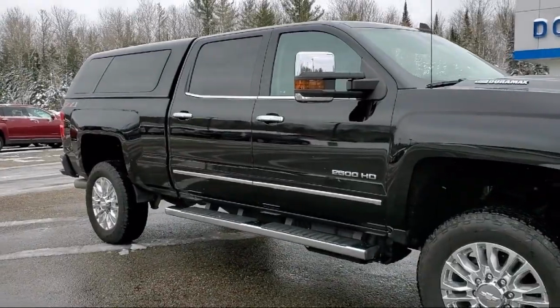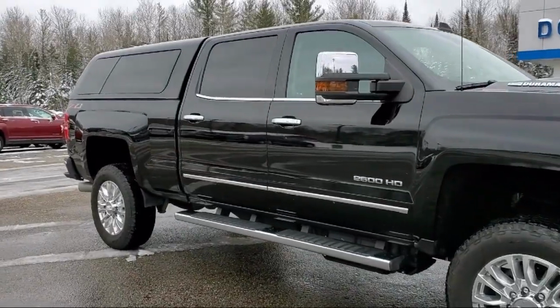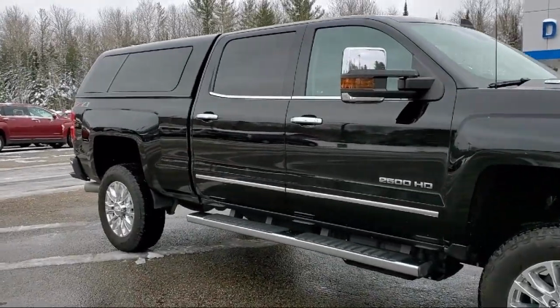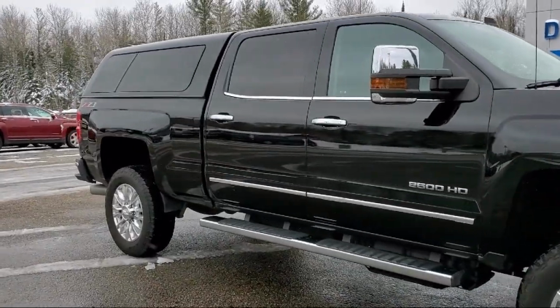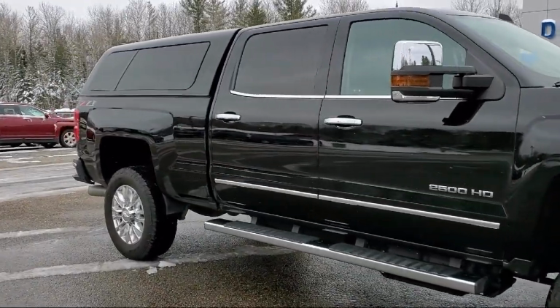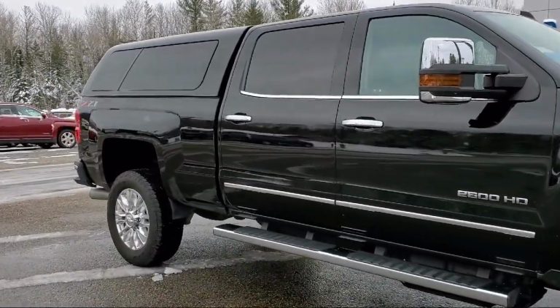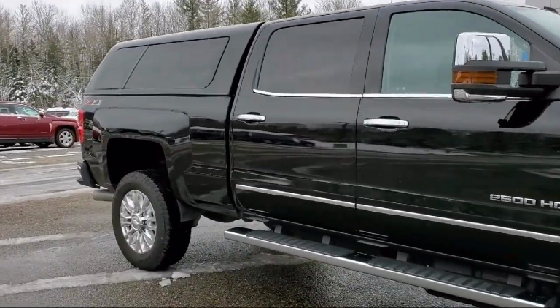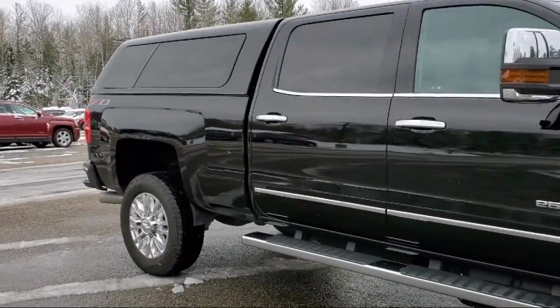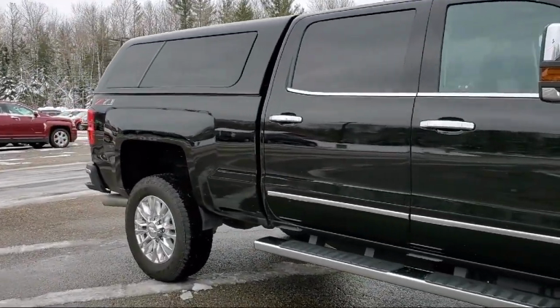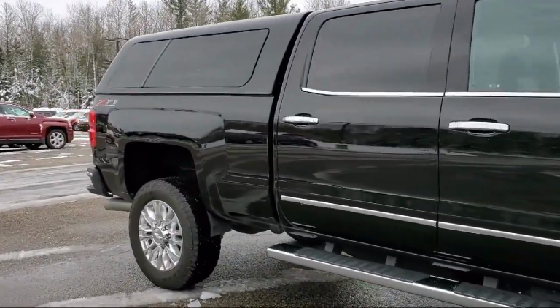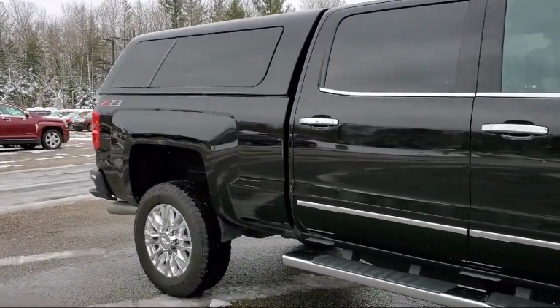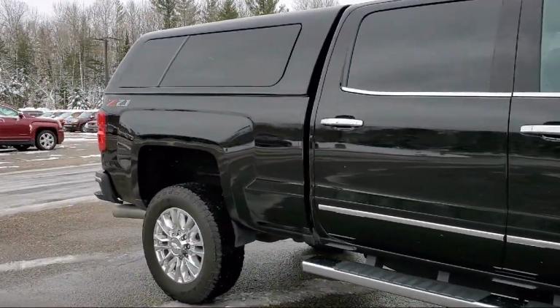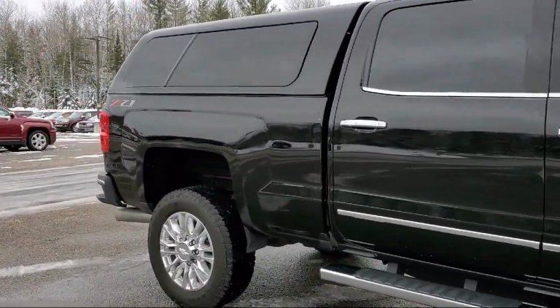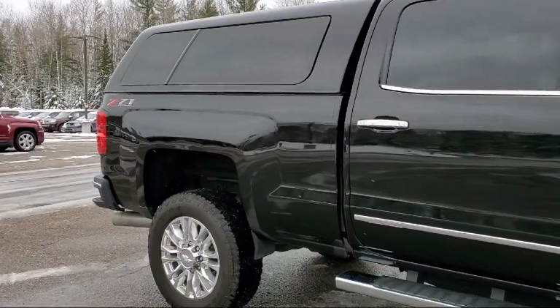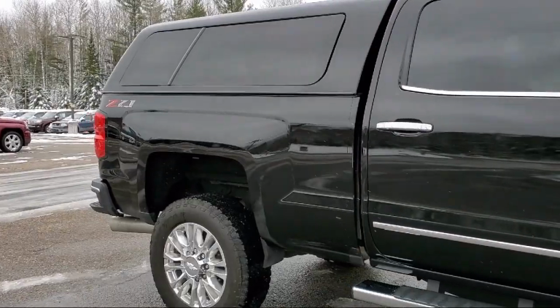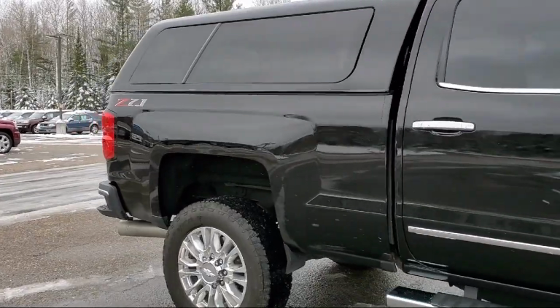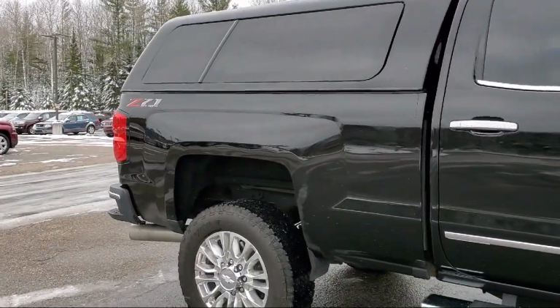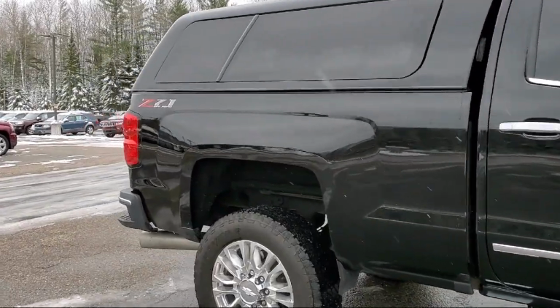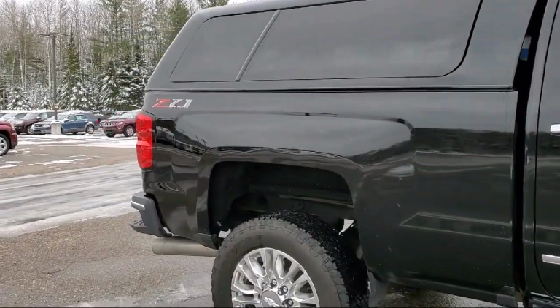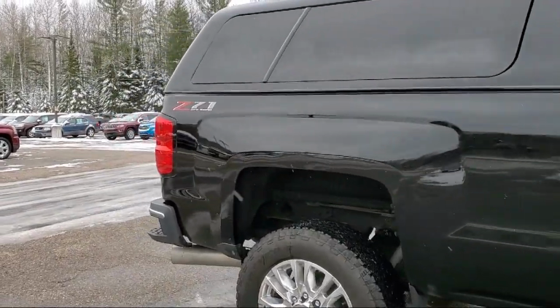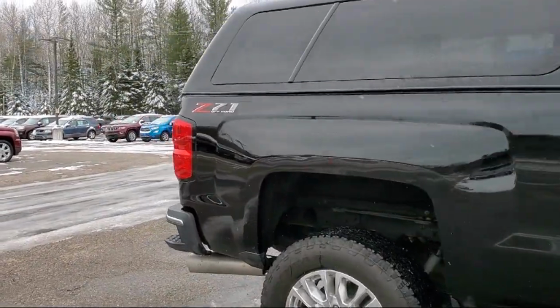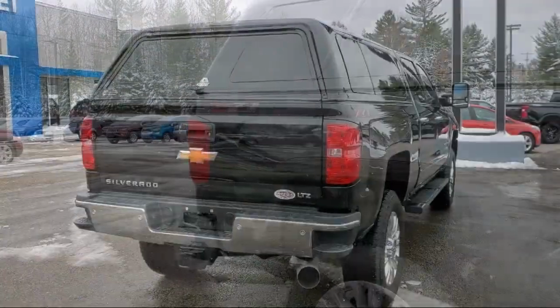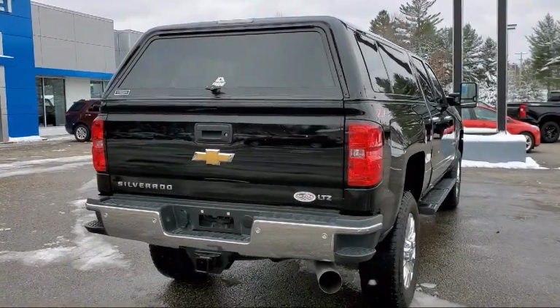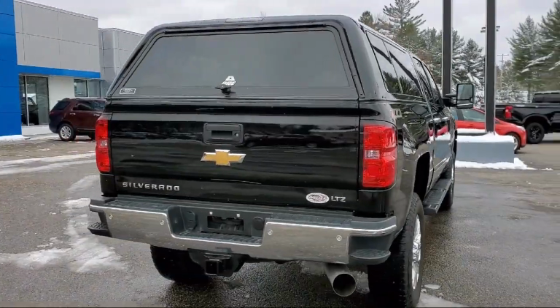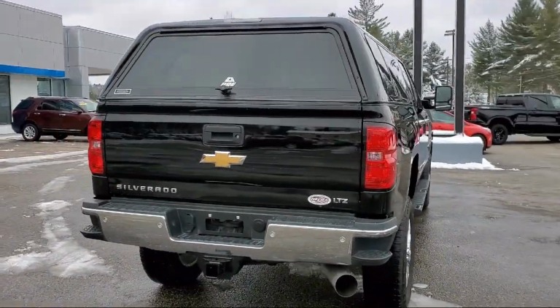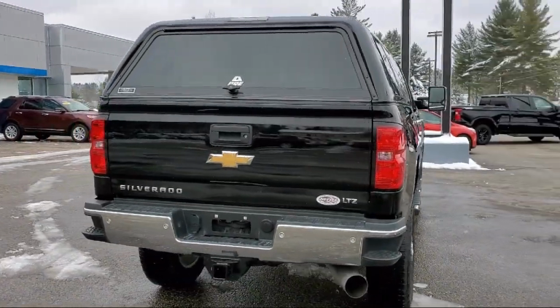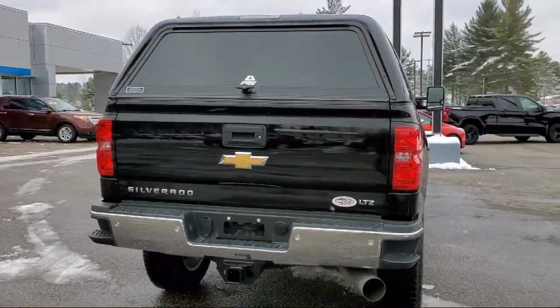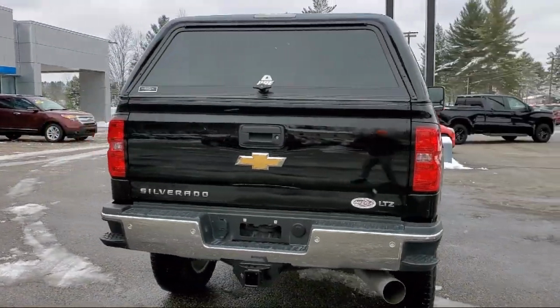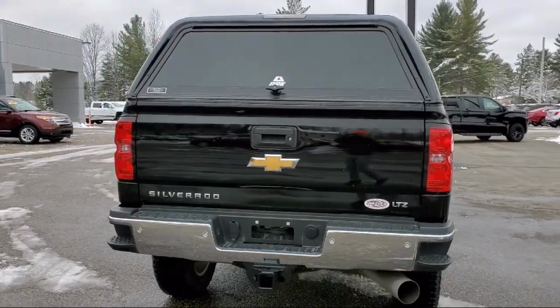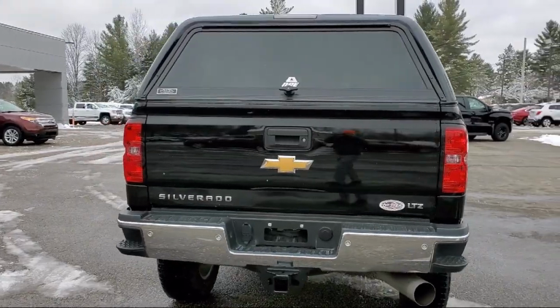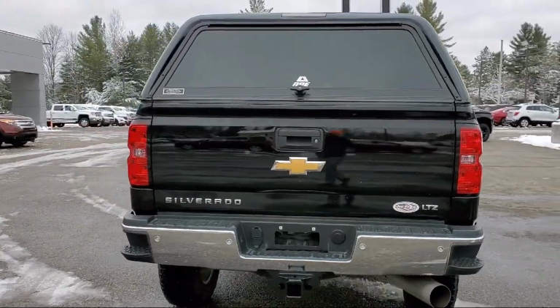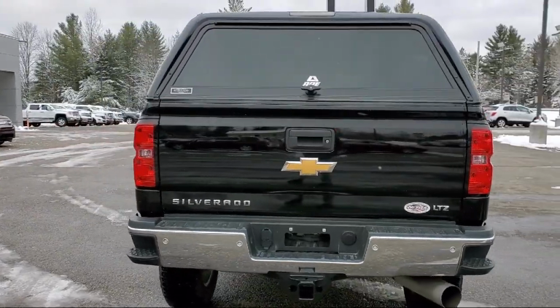Remote start system, forward collision alert, heated front seats, Sirius XM satellite radio, electronic stability control, and has less than 25,000 miles on the odometer.